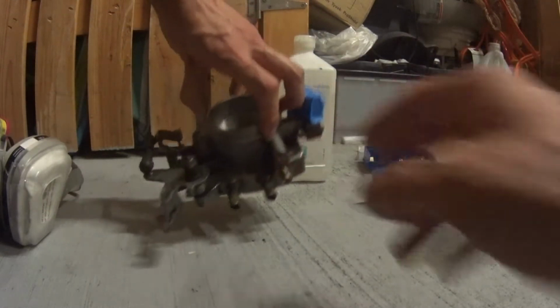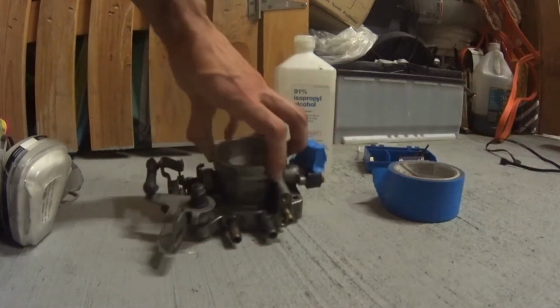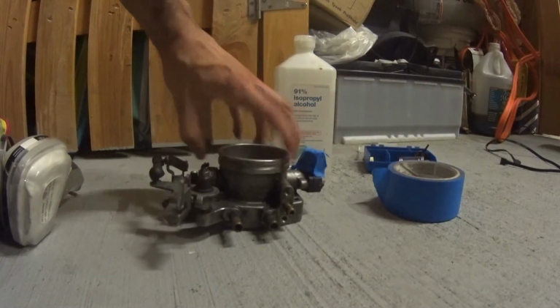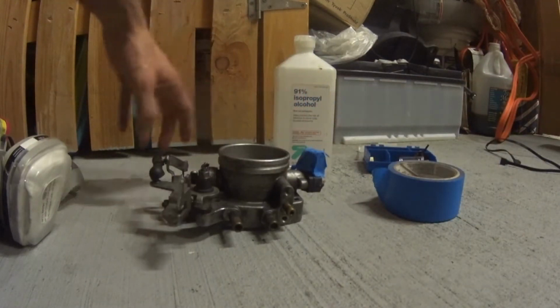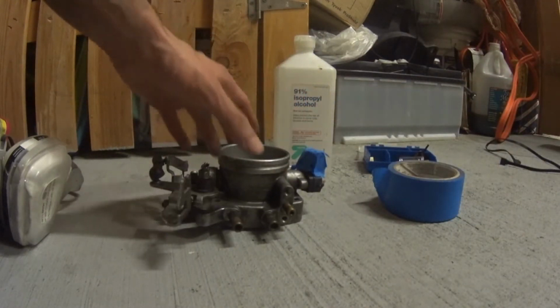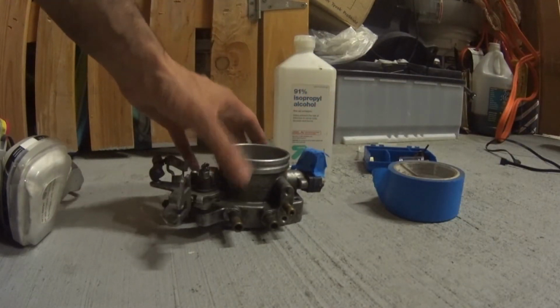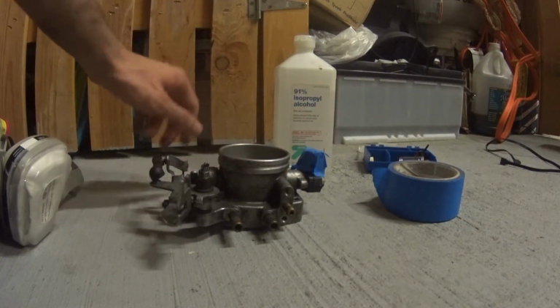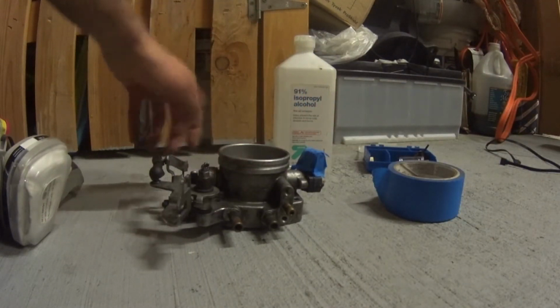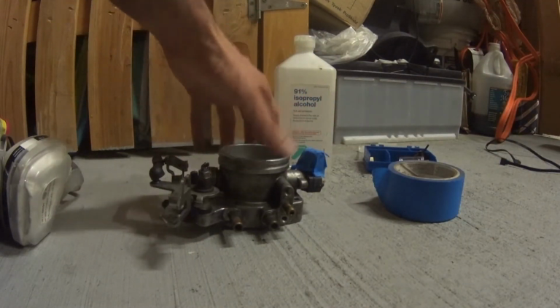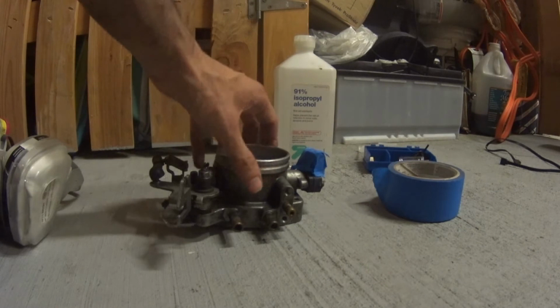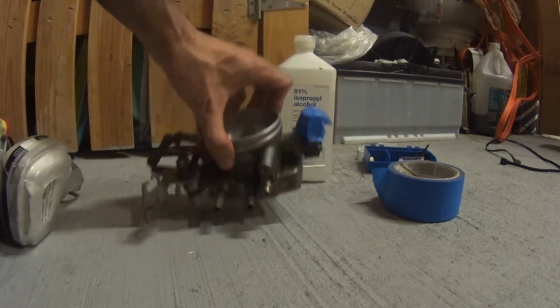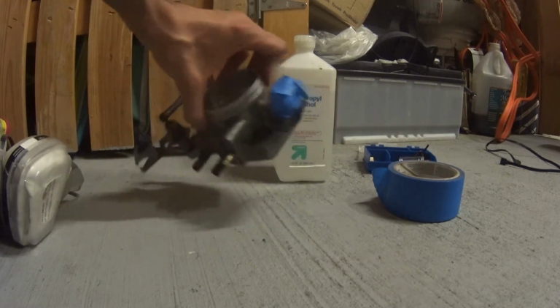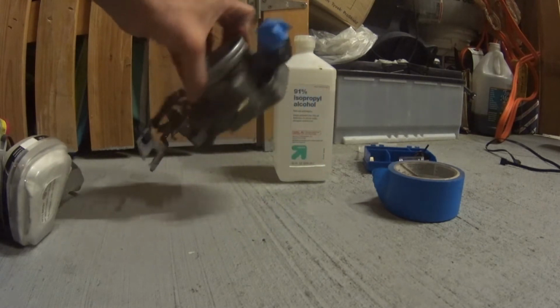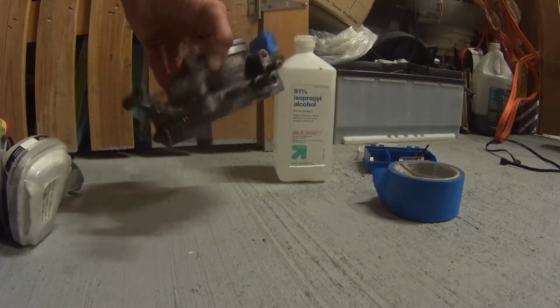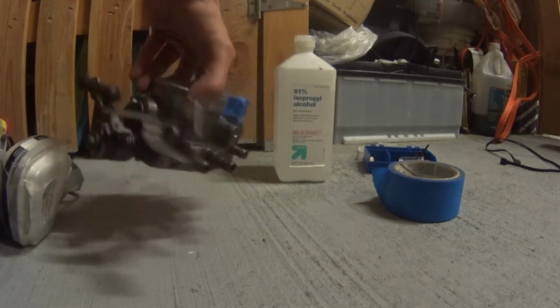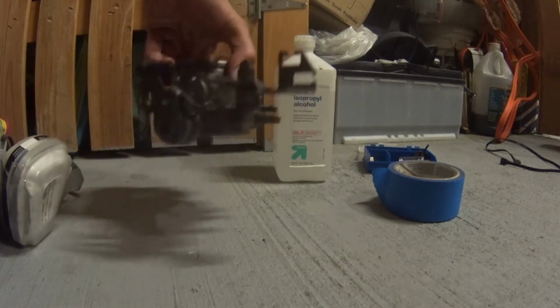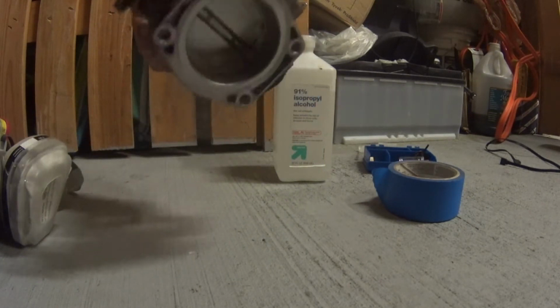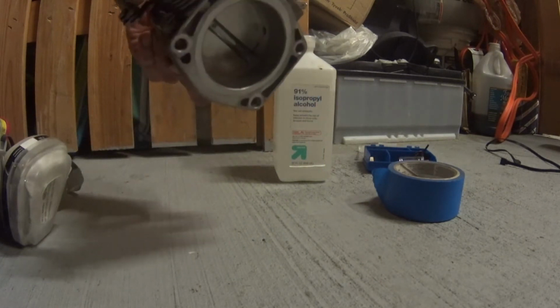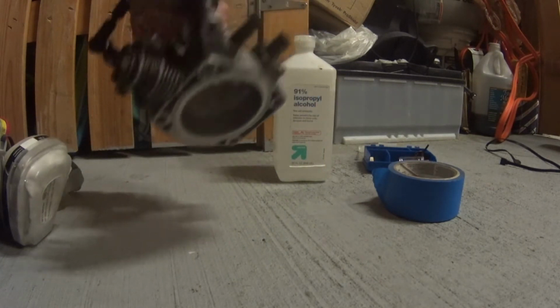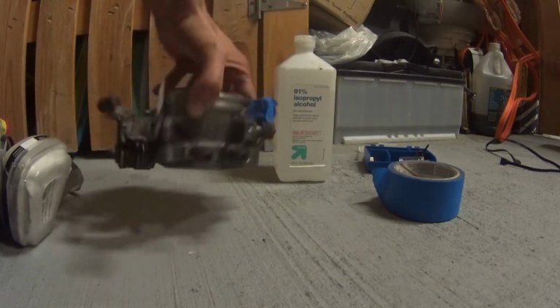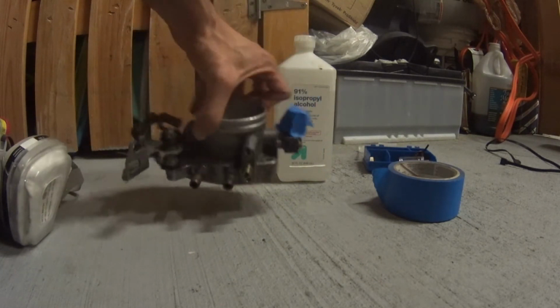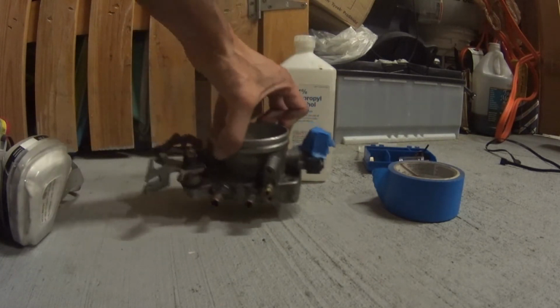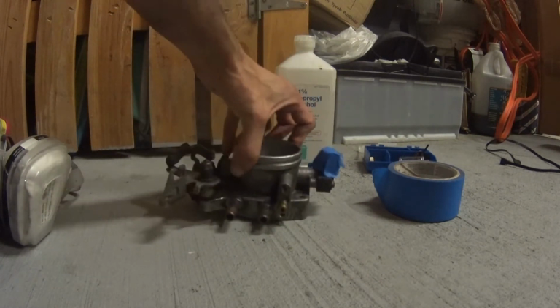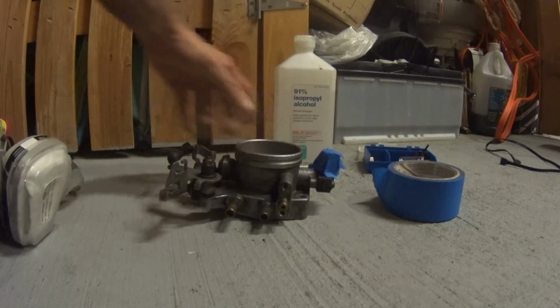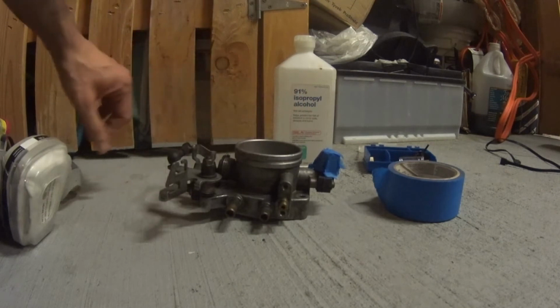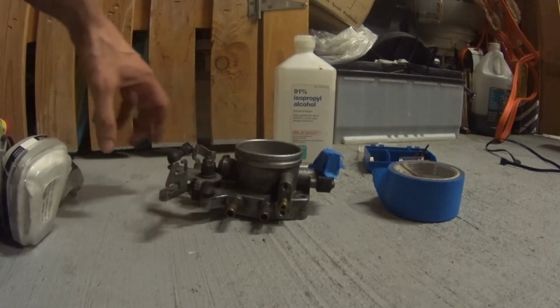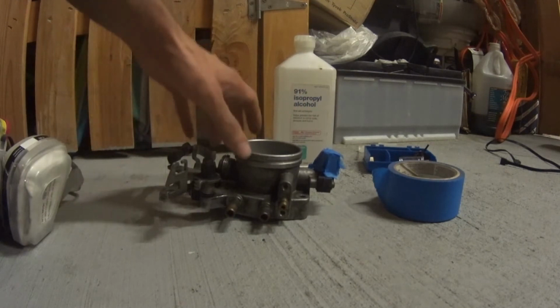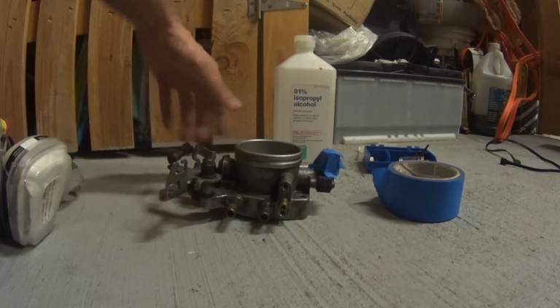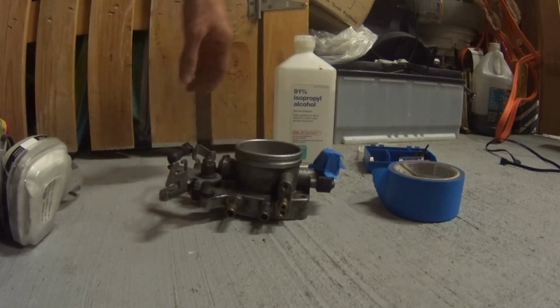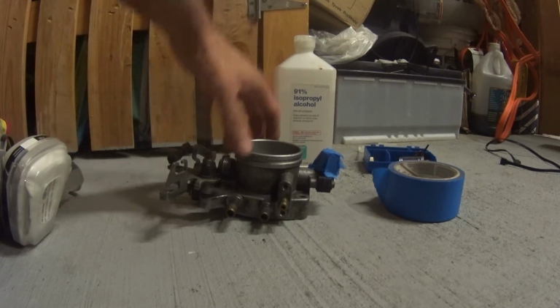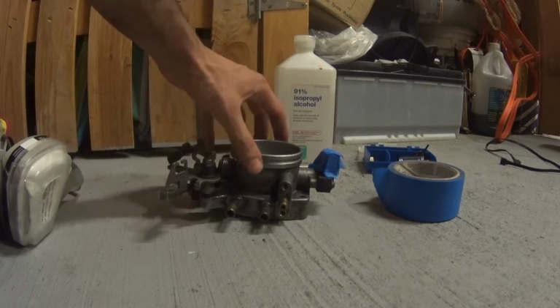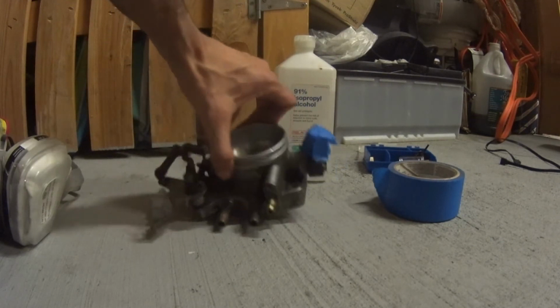It was a bit of a pain — tight space. I lost a piece in the engine bay for the throttle cable, which you have to find or fabricate another one until you can order one.